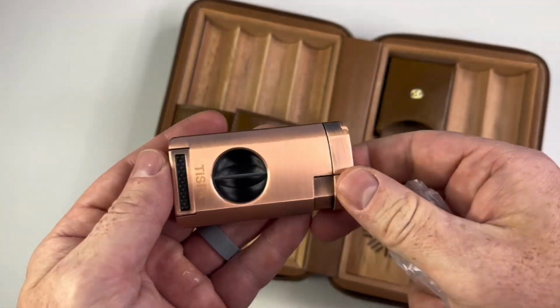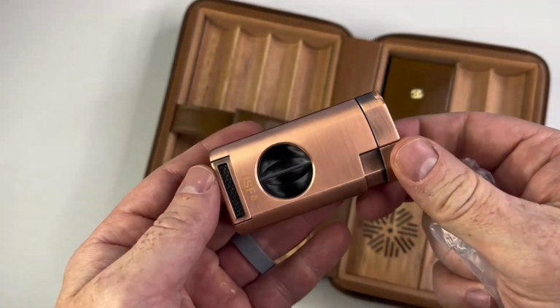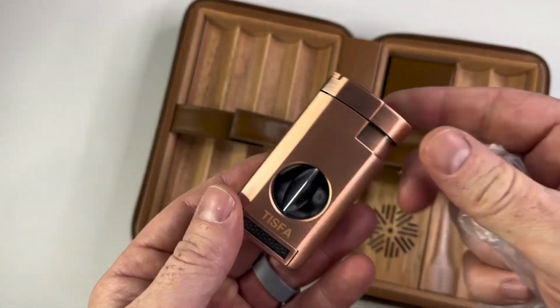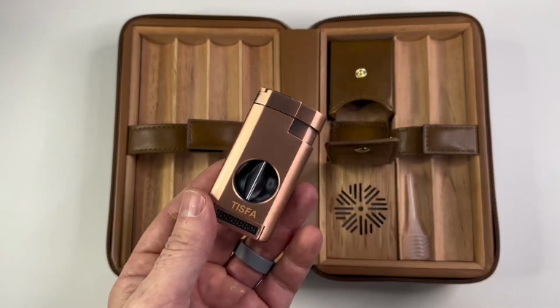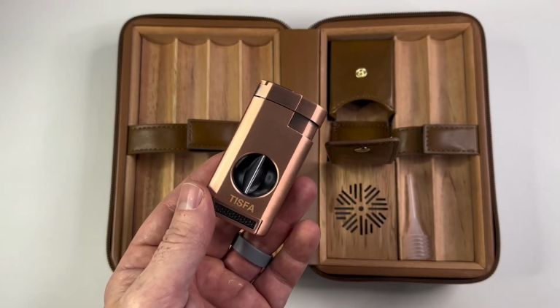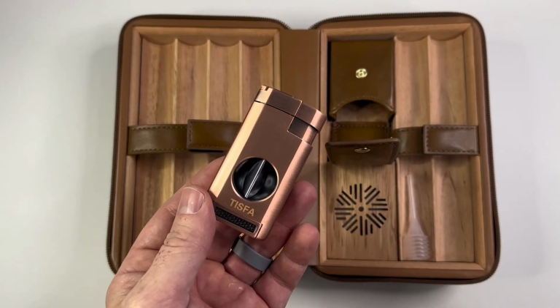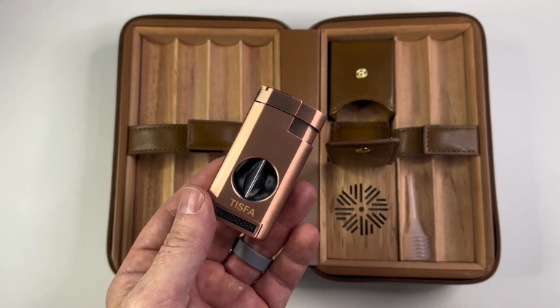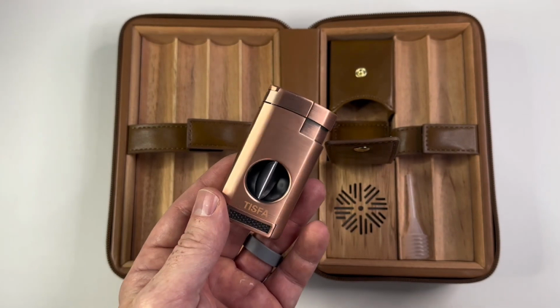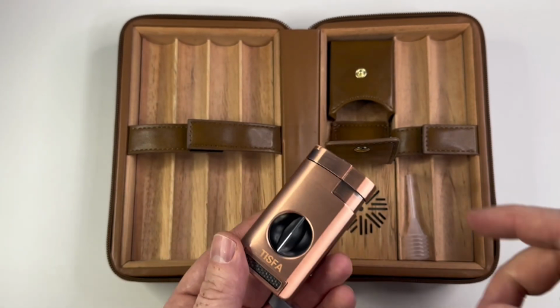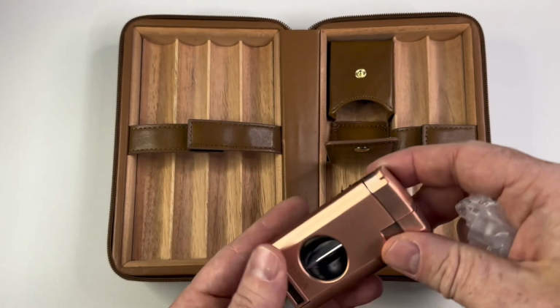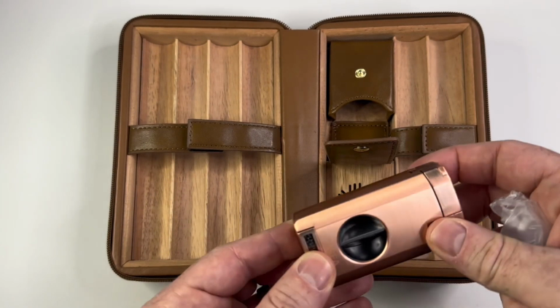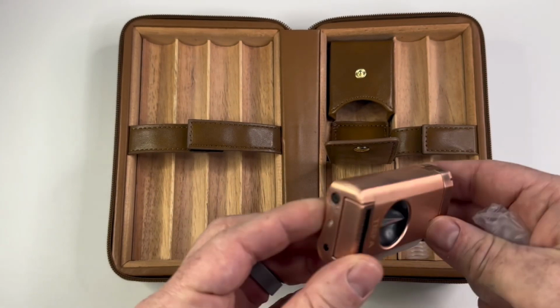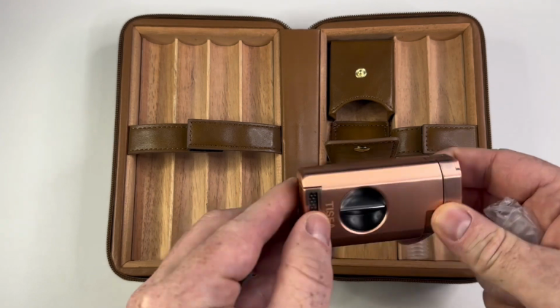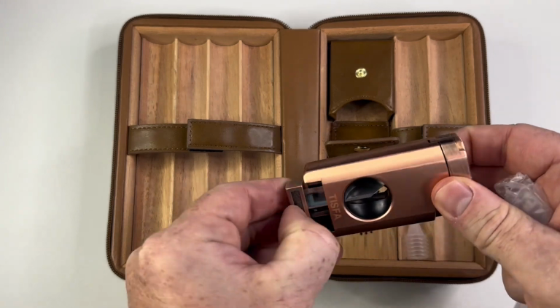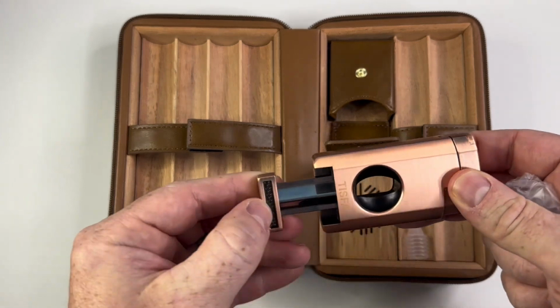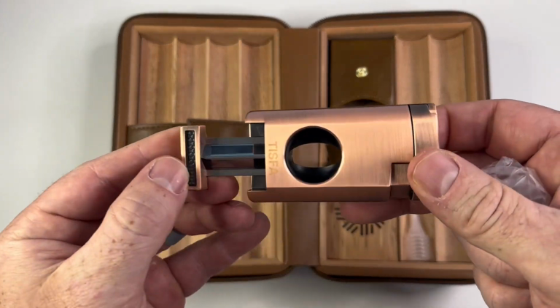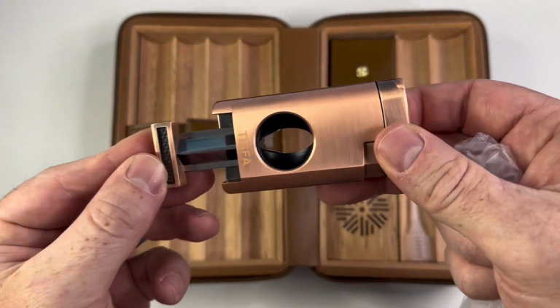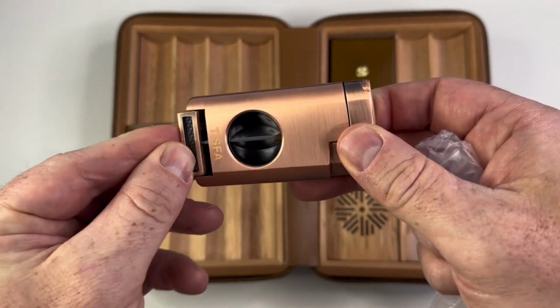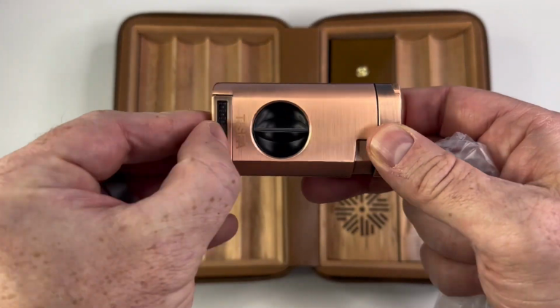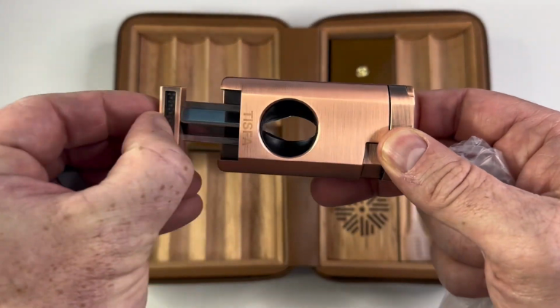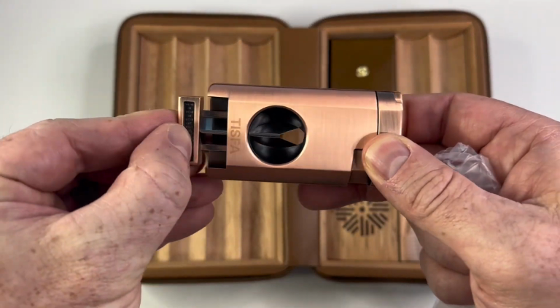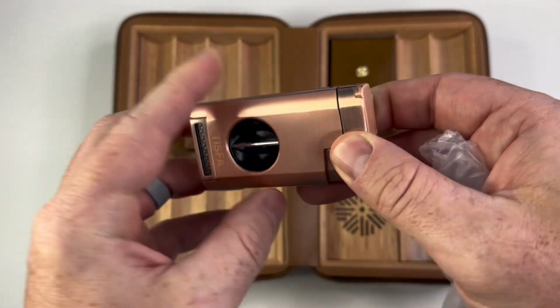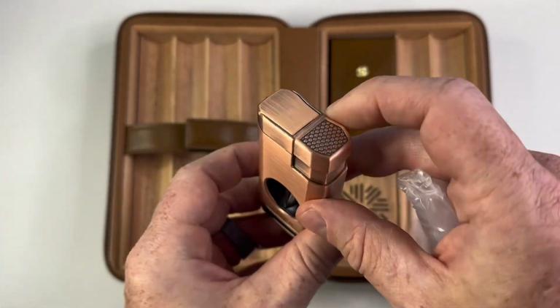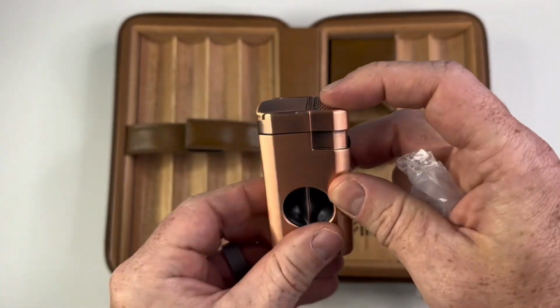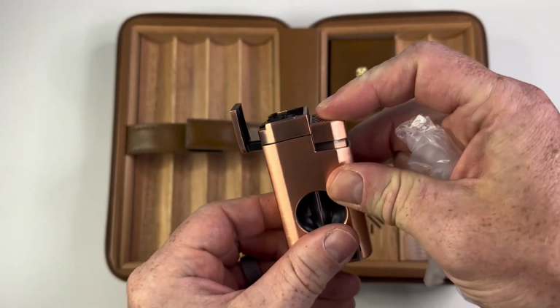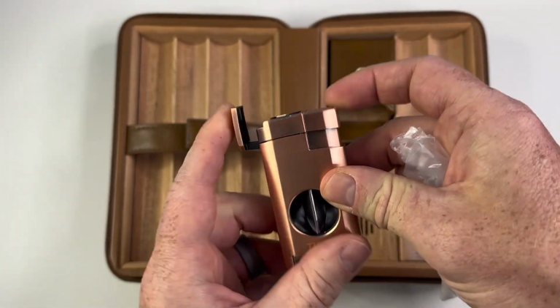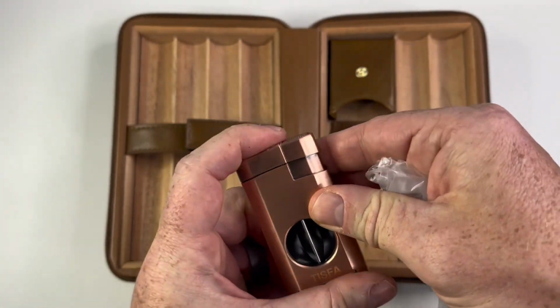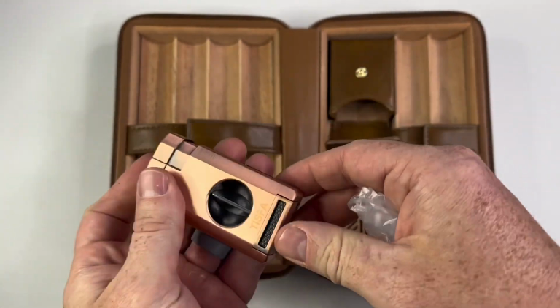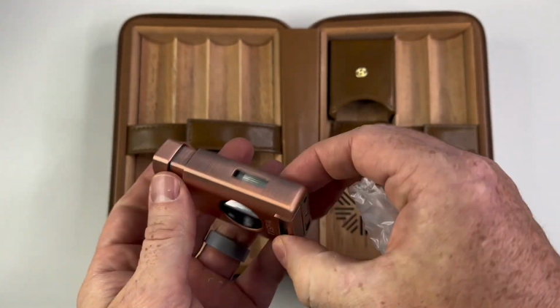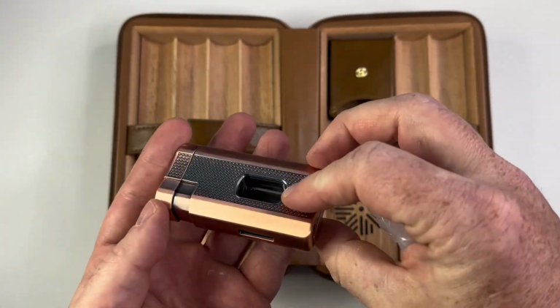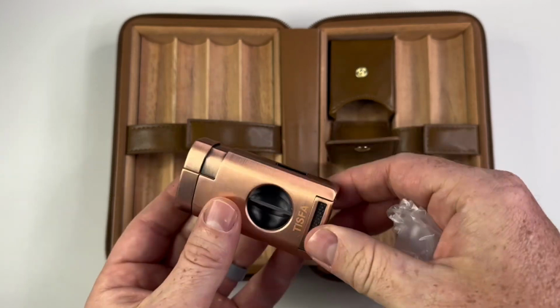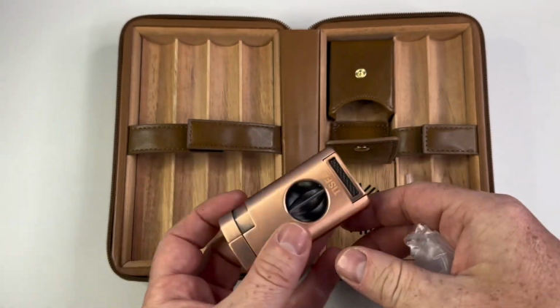Not only does this humidor look great, but it also offers excellent functionality. The built-in humidifier ensures that my cigars are stored at the perfect humidity, keeping them fresh and flavorful.